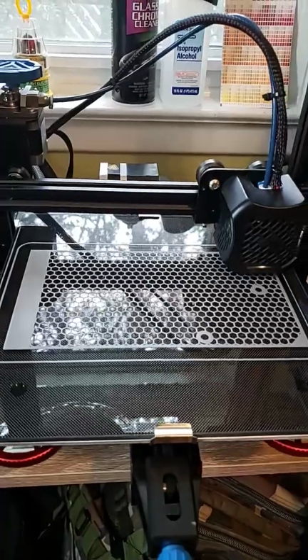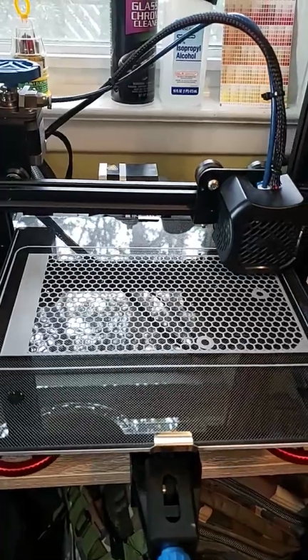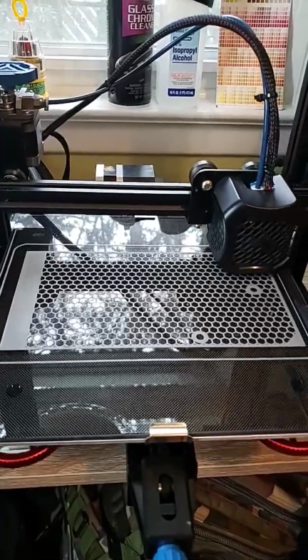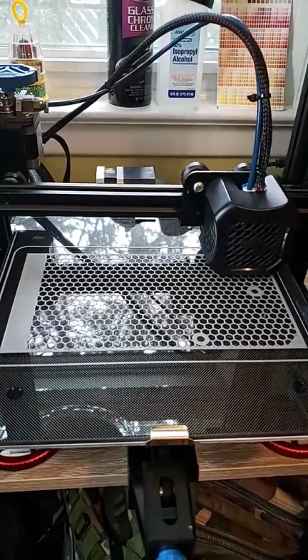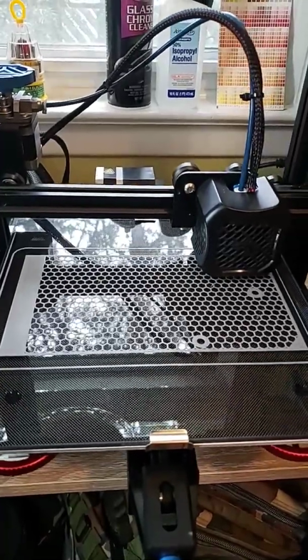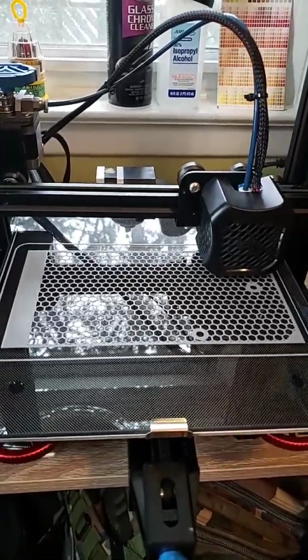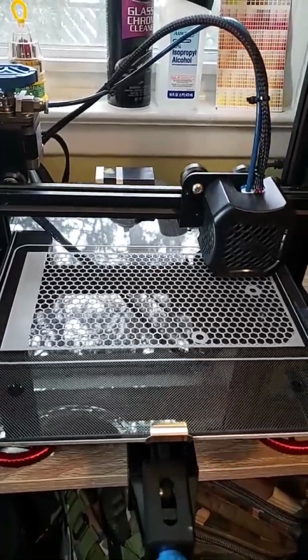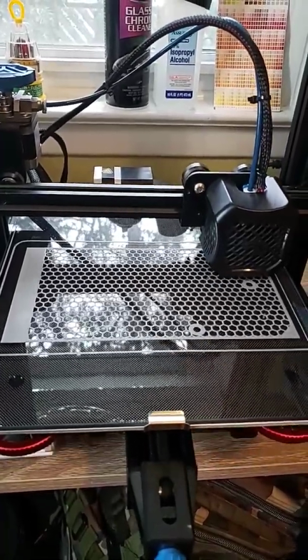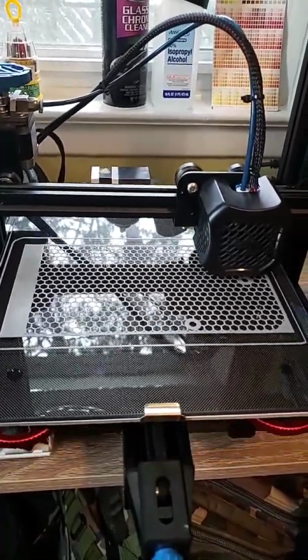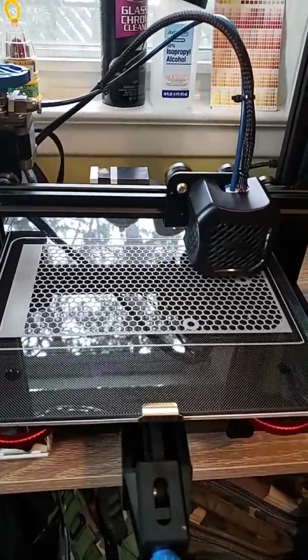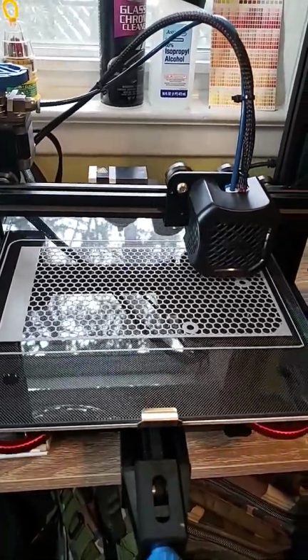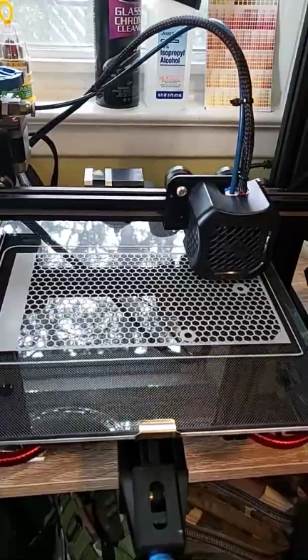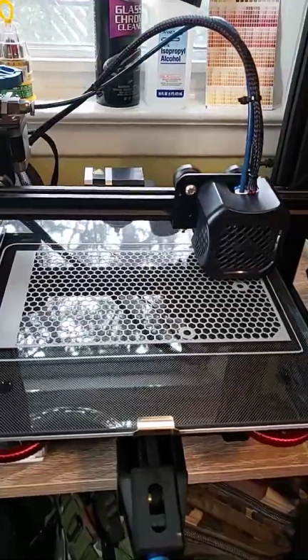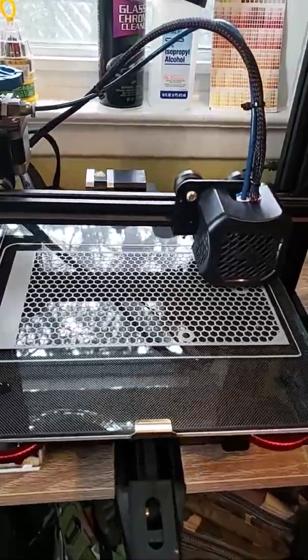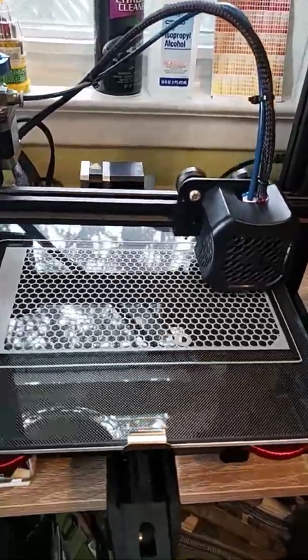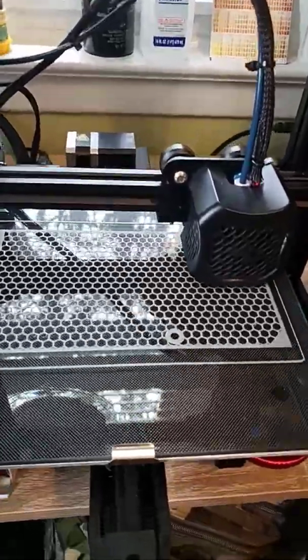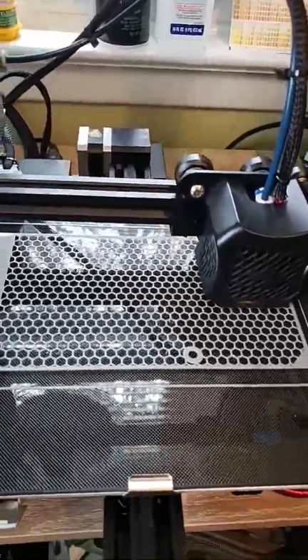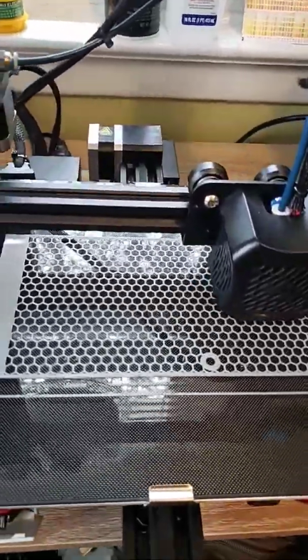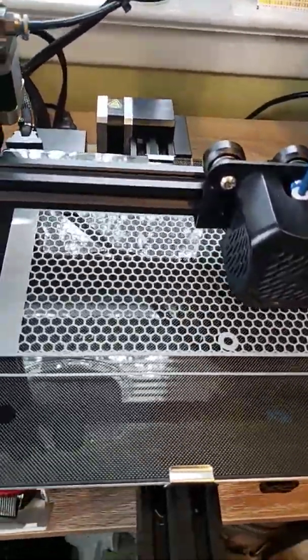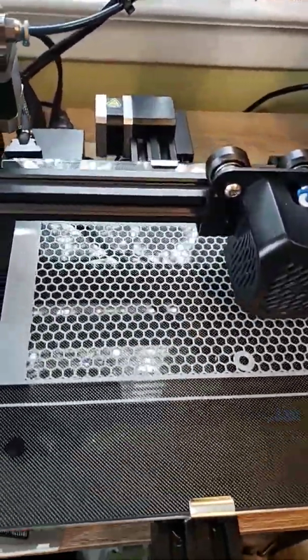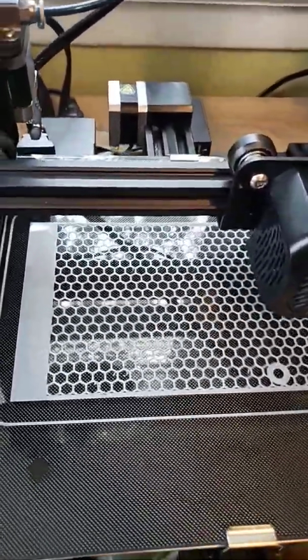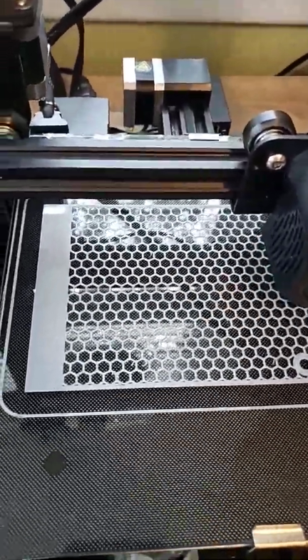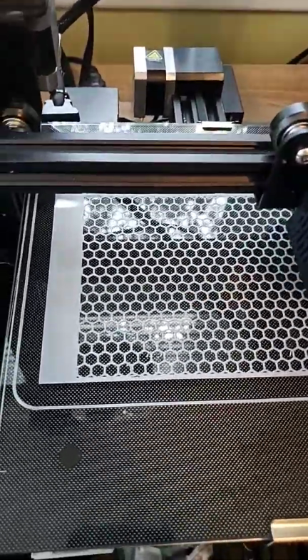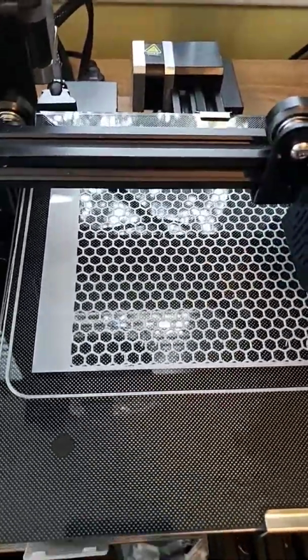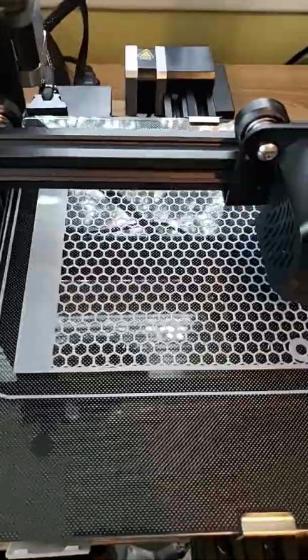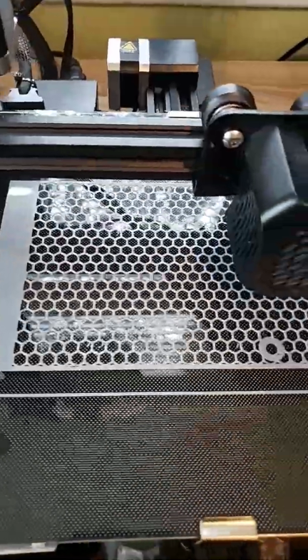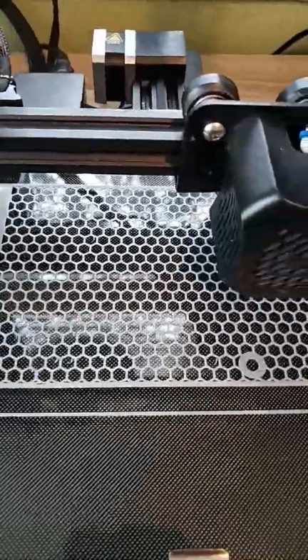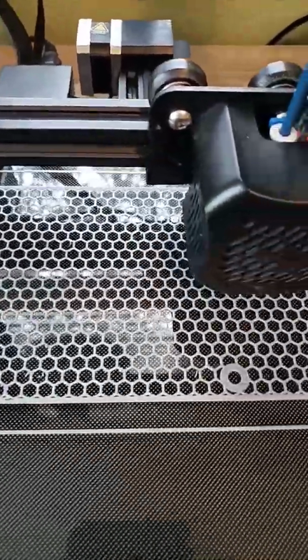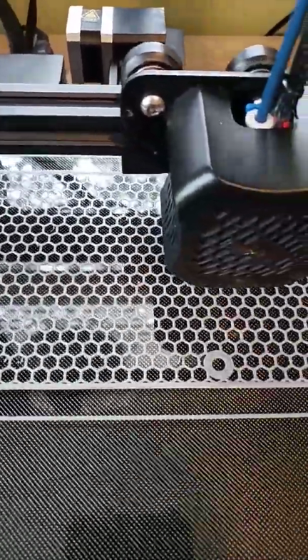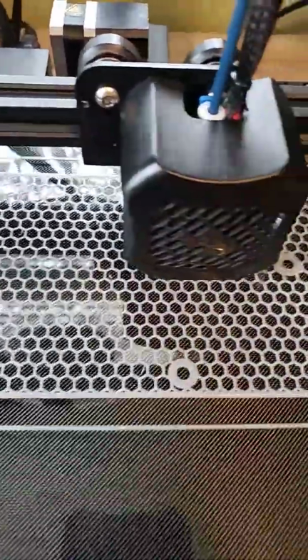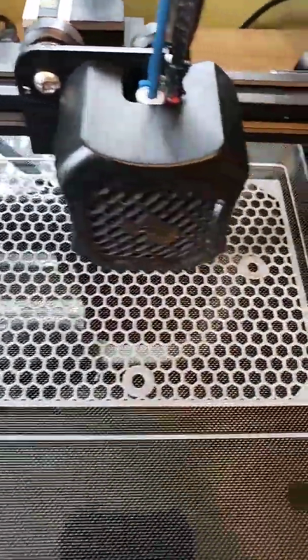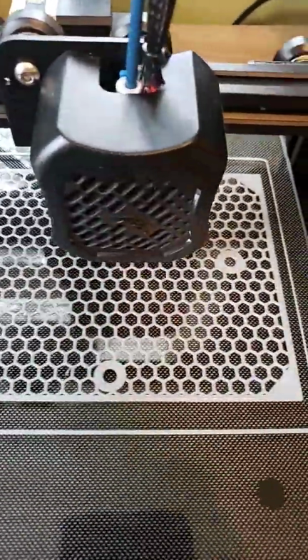Hey everybody, welcome back to Upgrades Complete. I had to do it short because I've been holding my breath for about 30 minutes as this printed. This is the main board cover that we are going to be using for the Ender 3 V2.